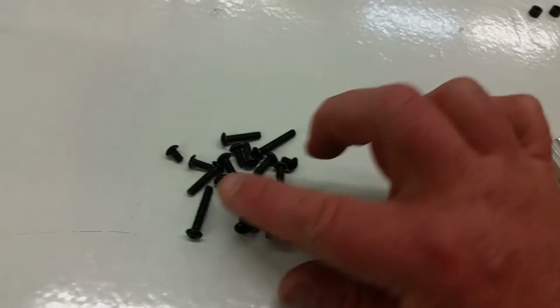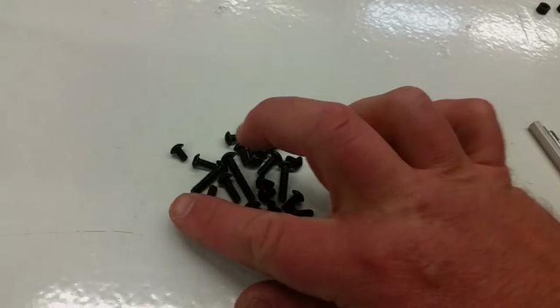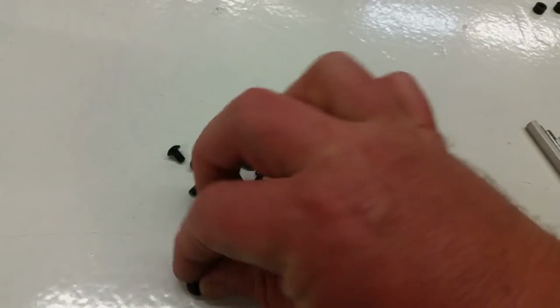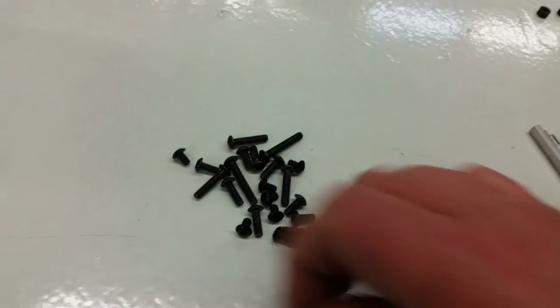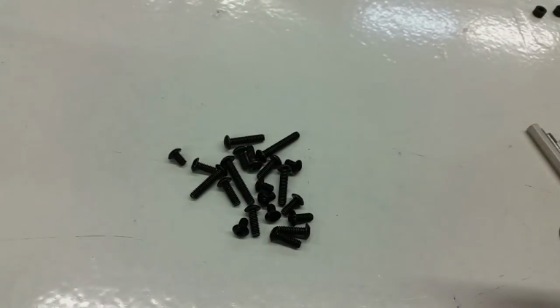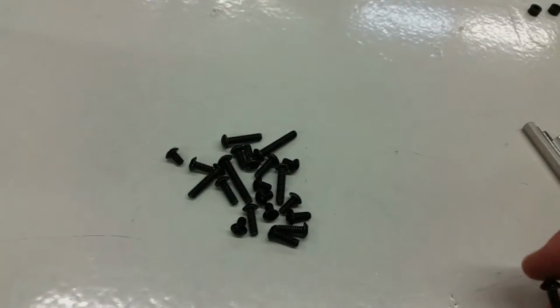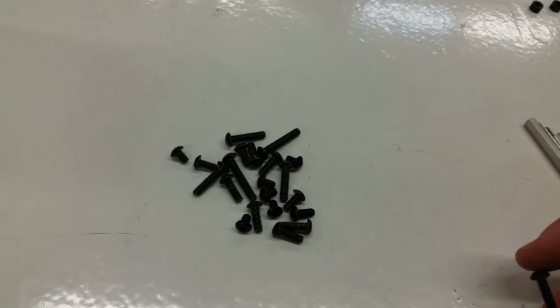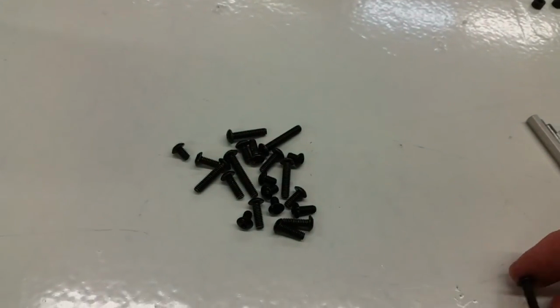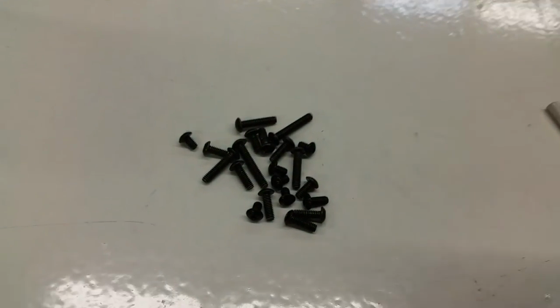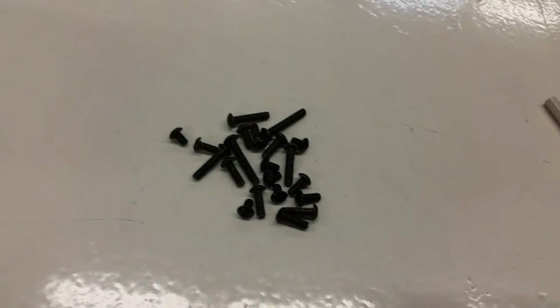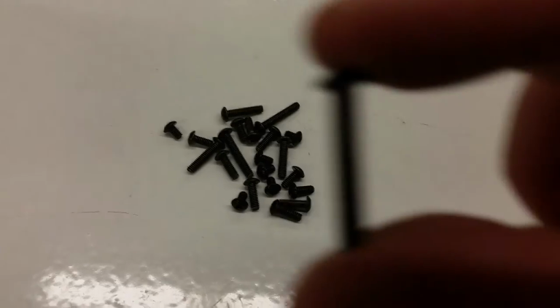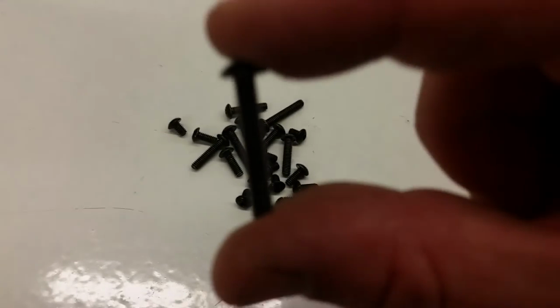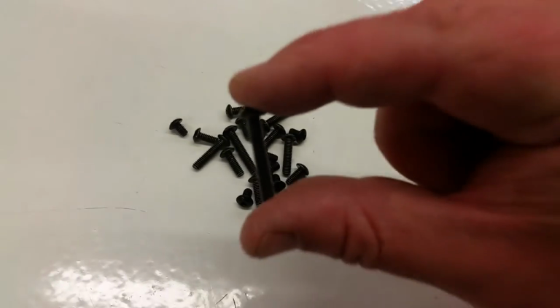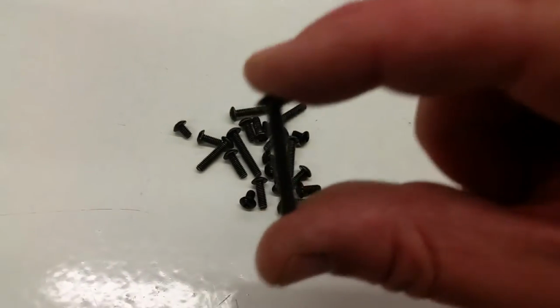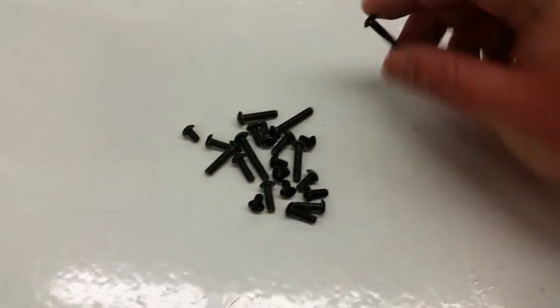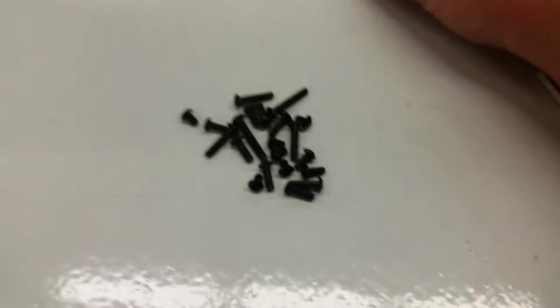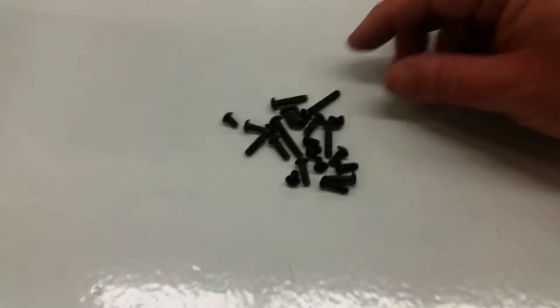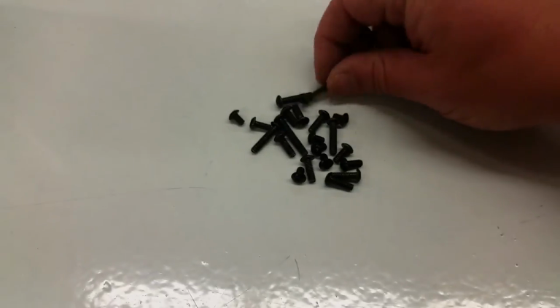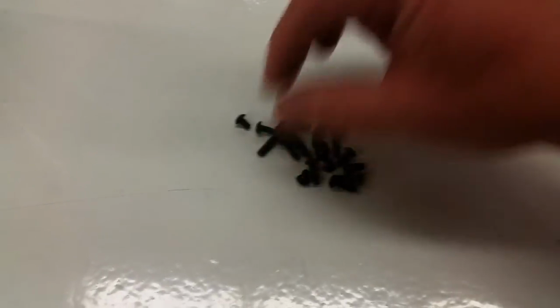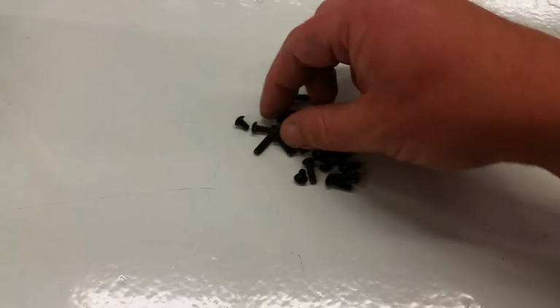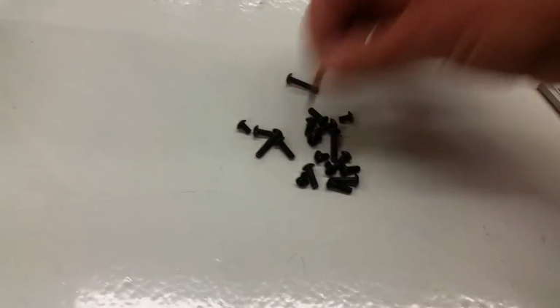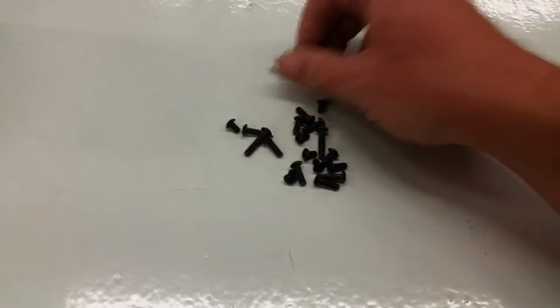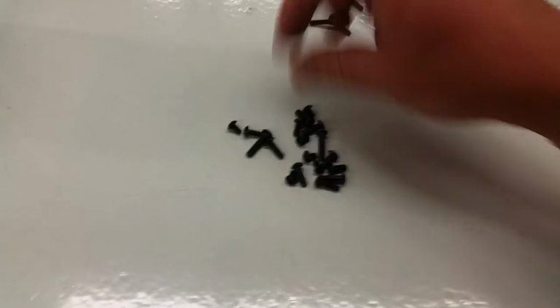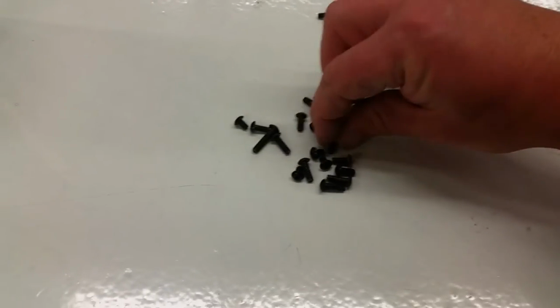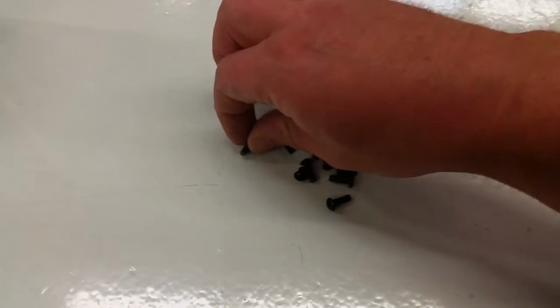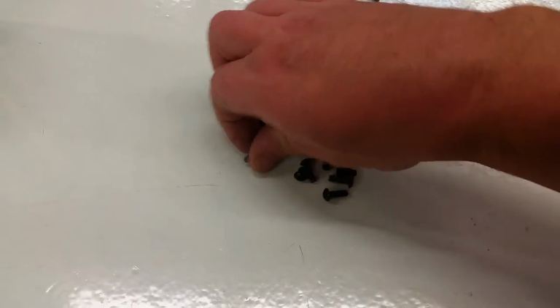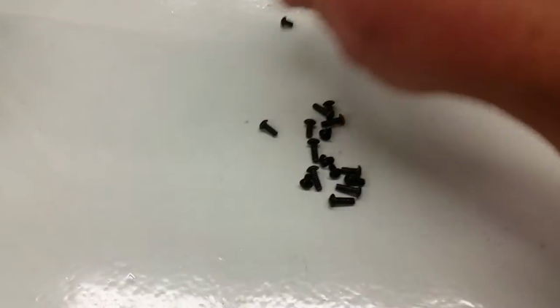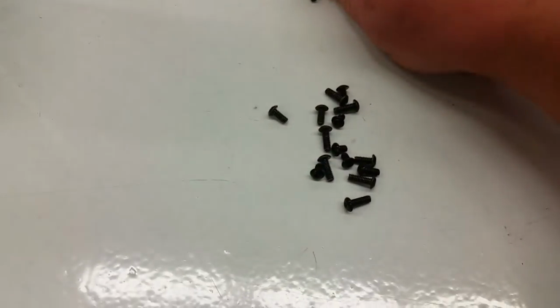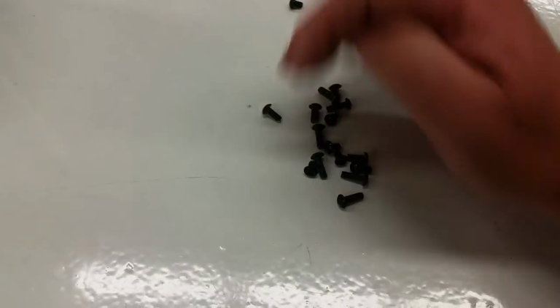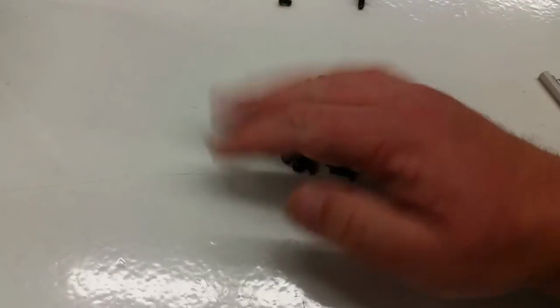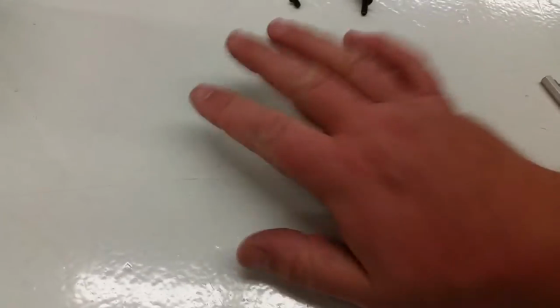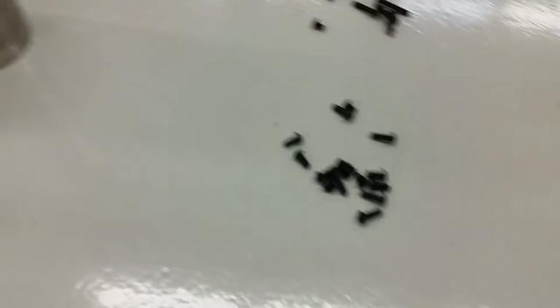But my rule is to always use the smallest bolt that does the job. This one right here — too big. So I'm going to take out all those large ones right away. I'll probably end up using a combination of these others.